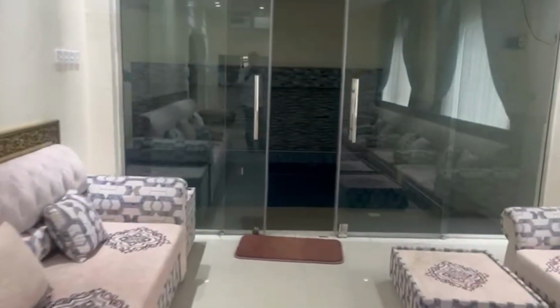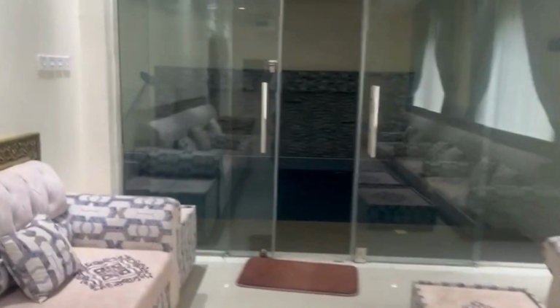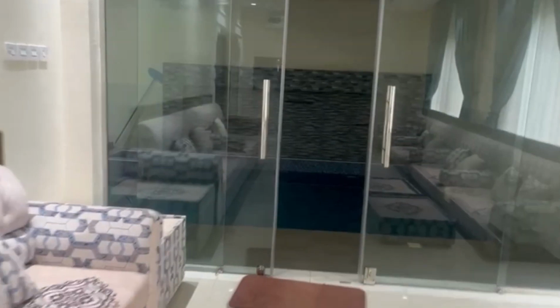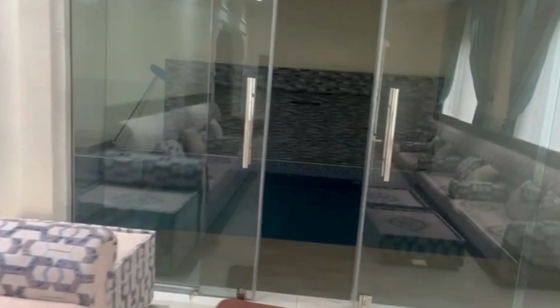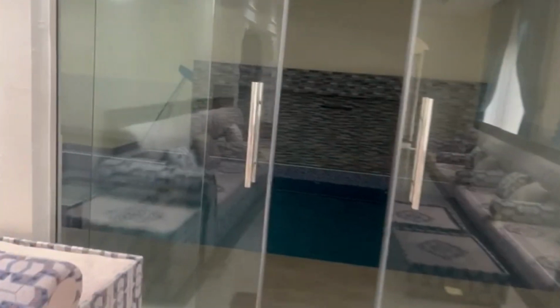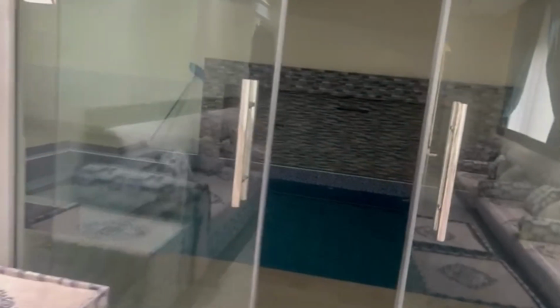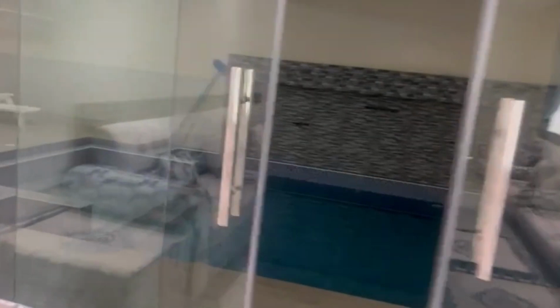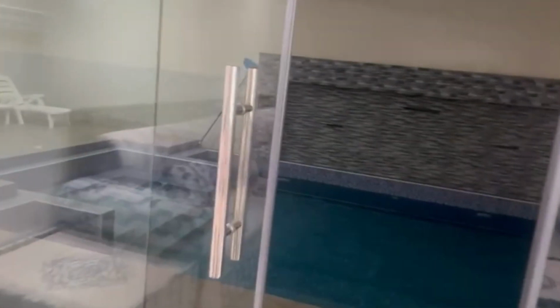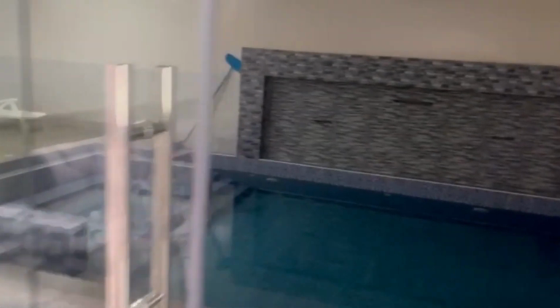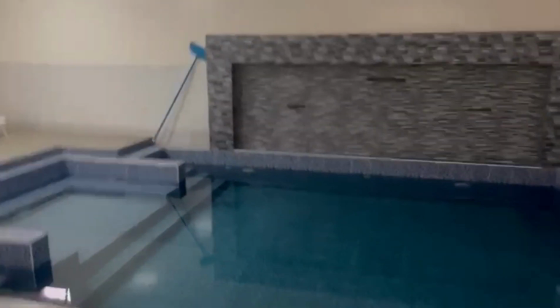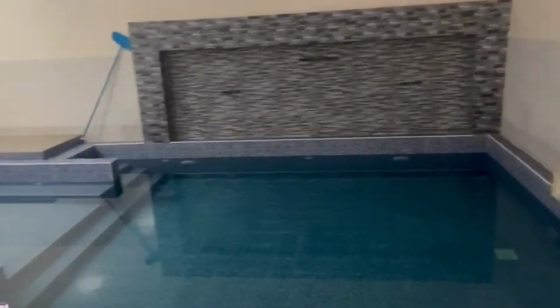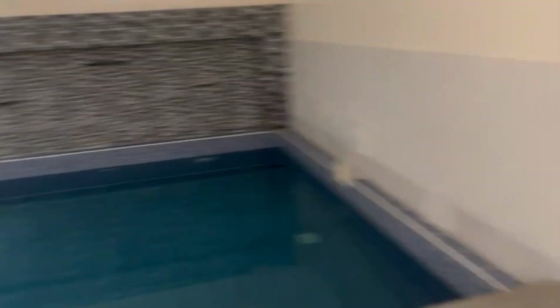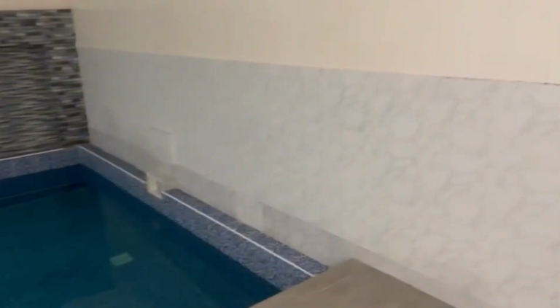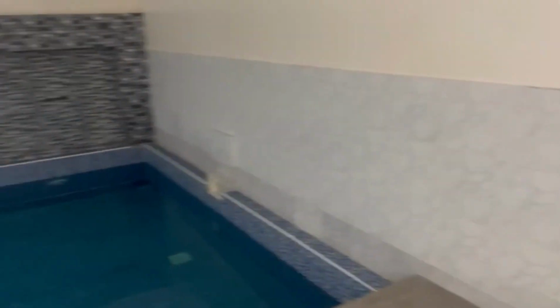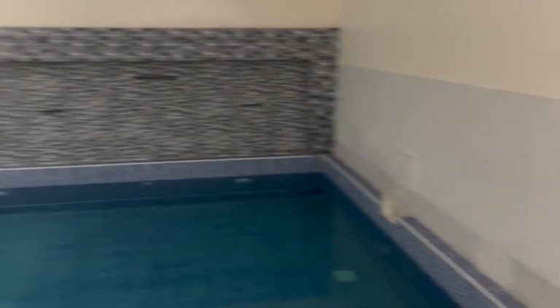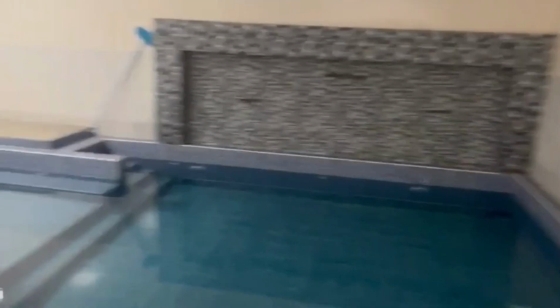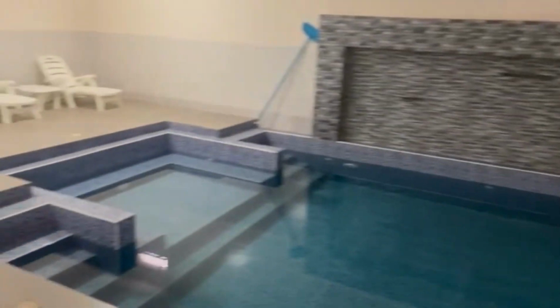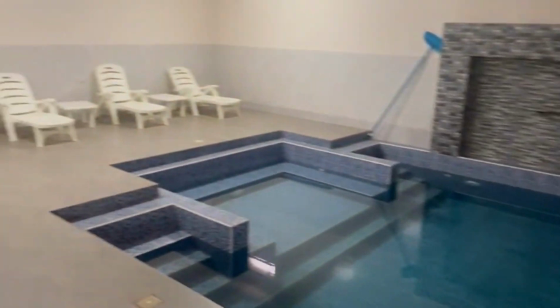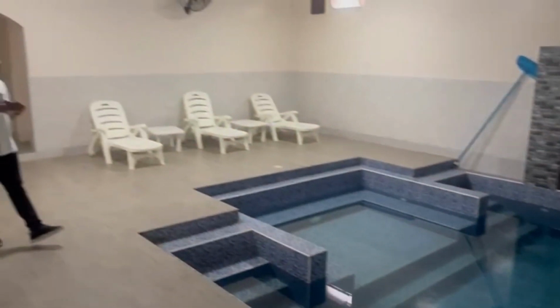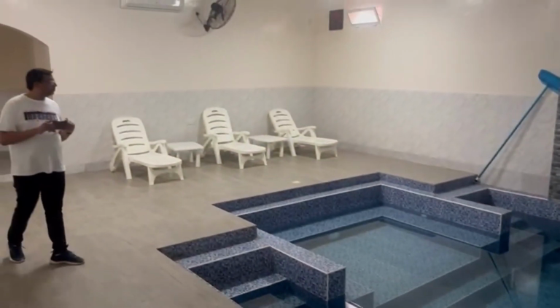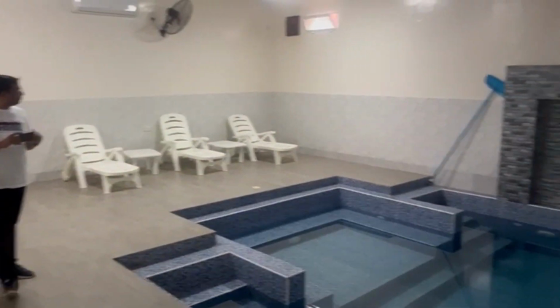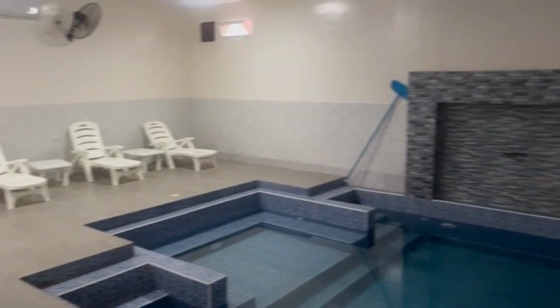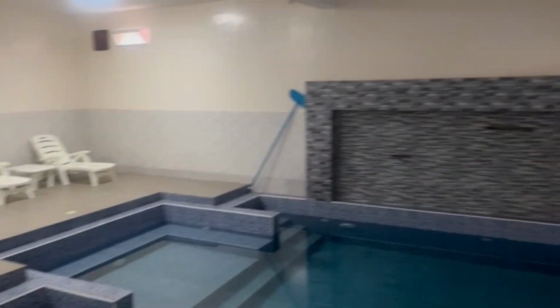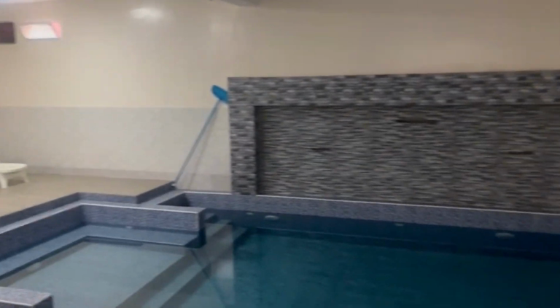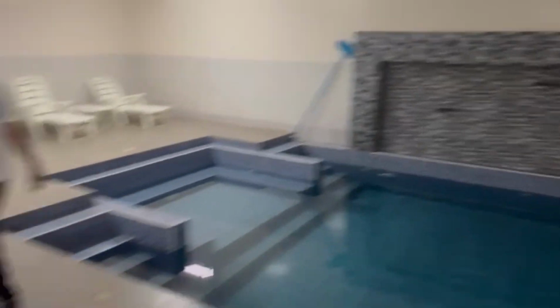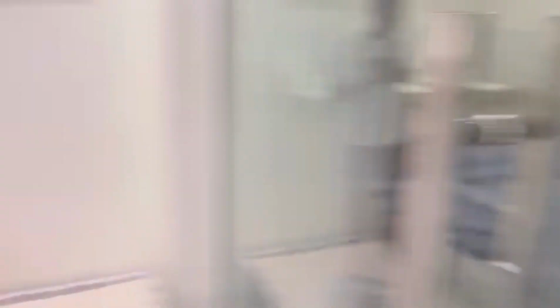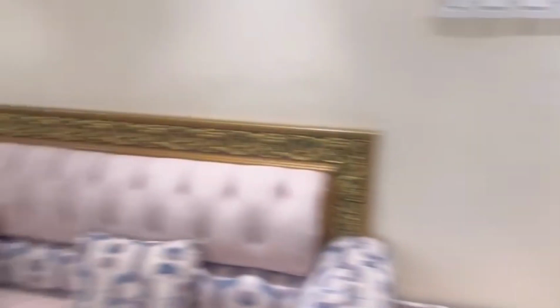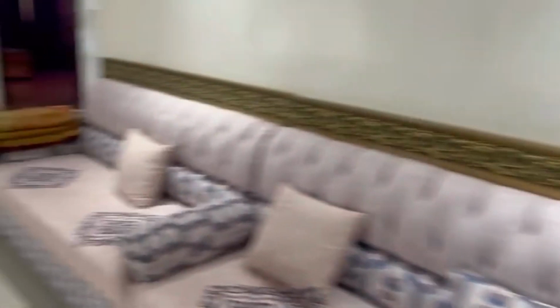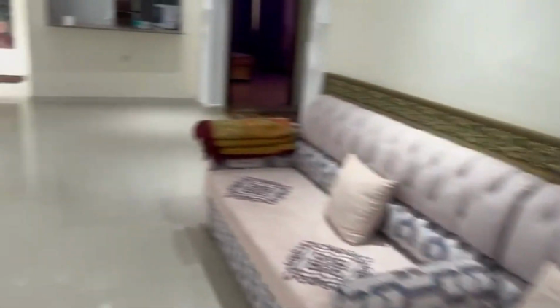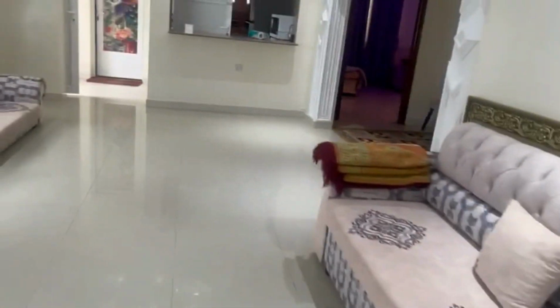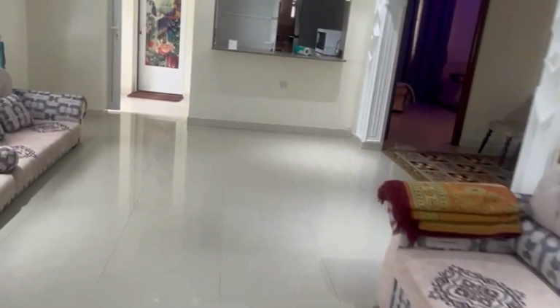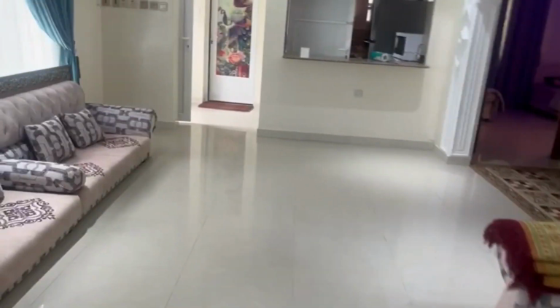There is a swimming pool inside. So this is all about this house. Thank you.